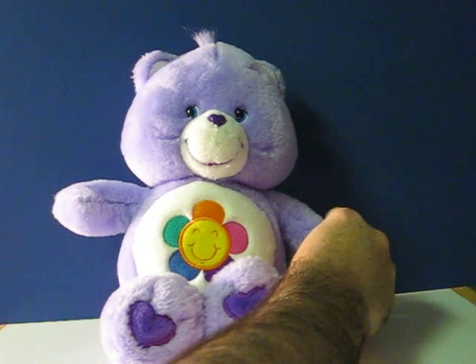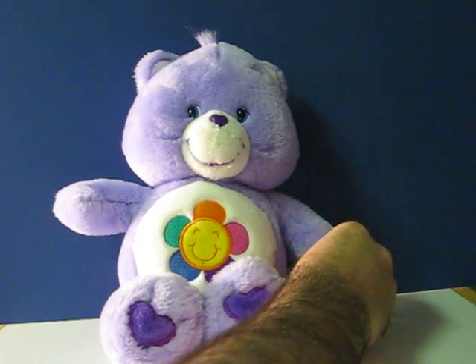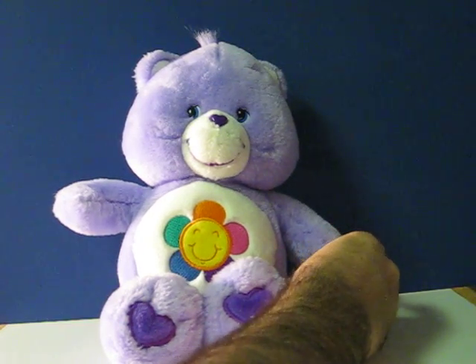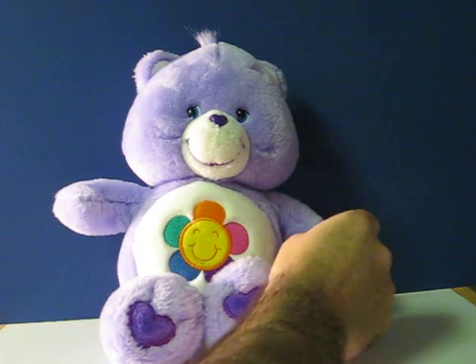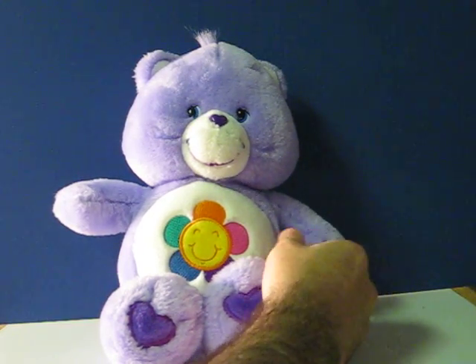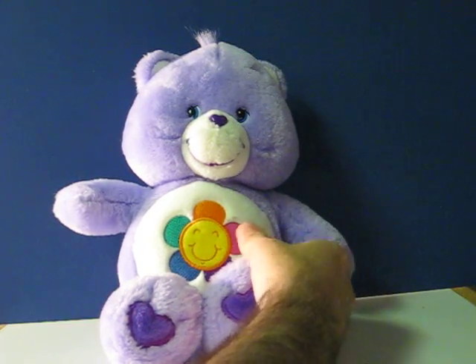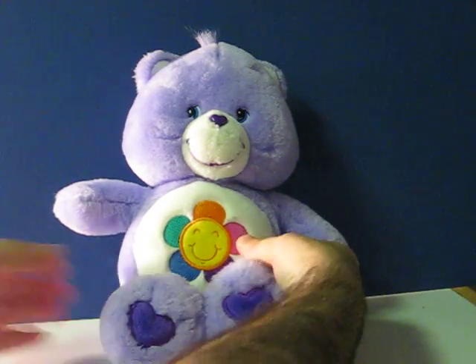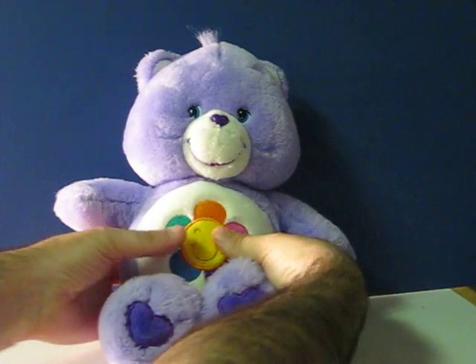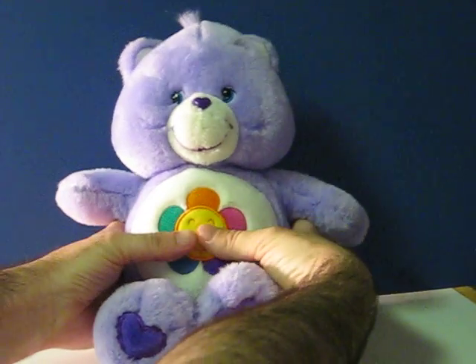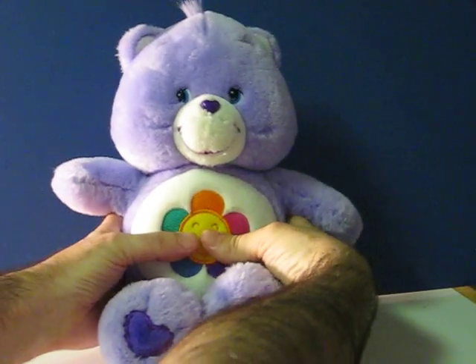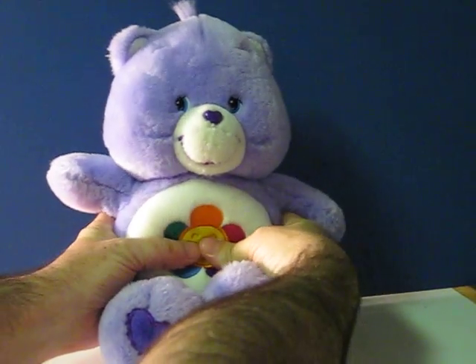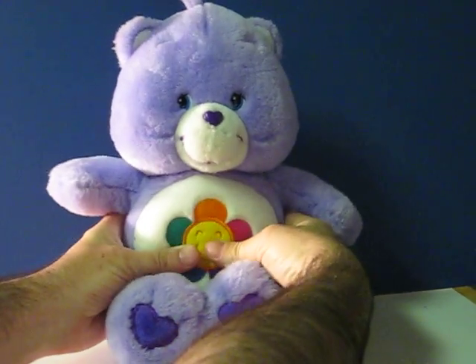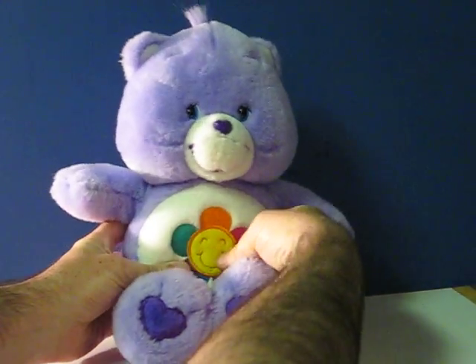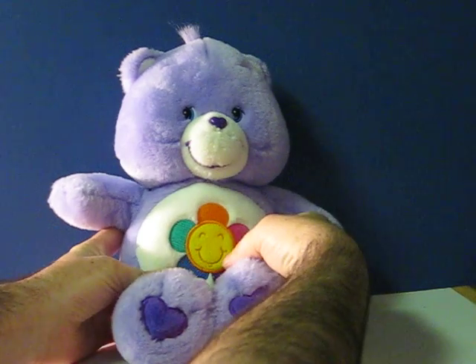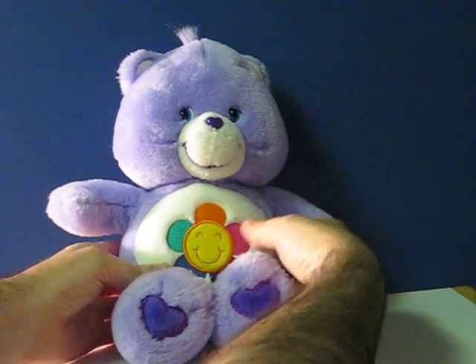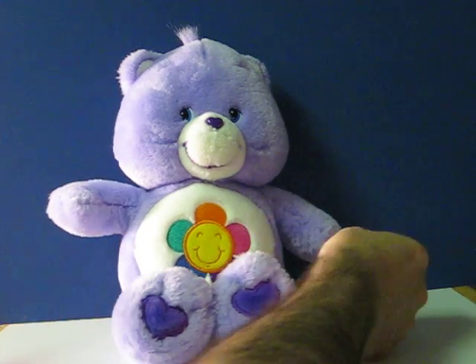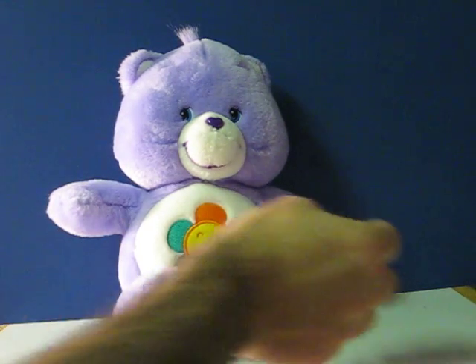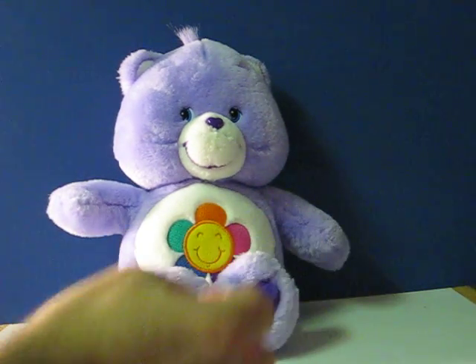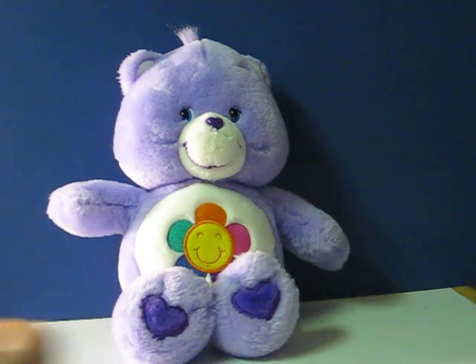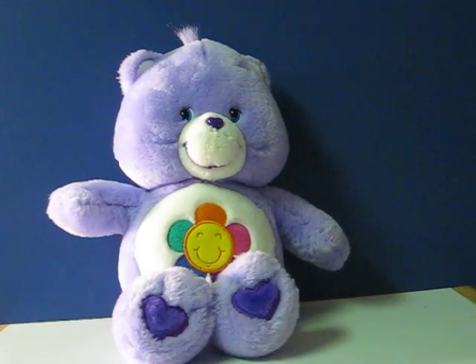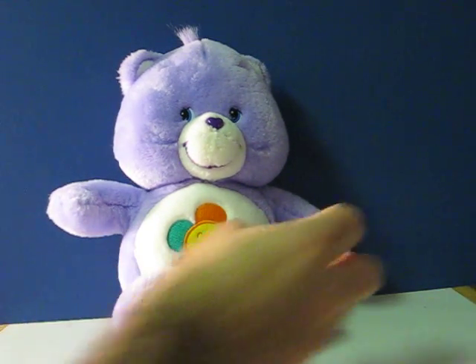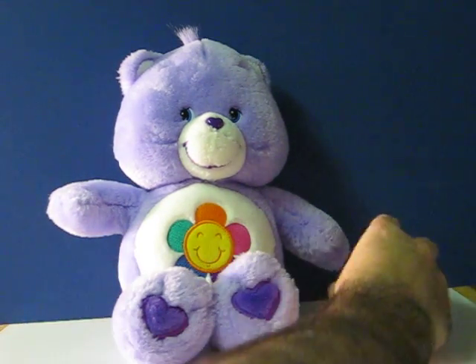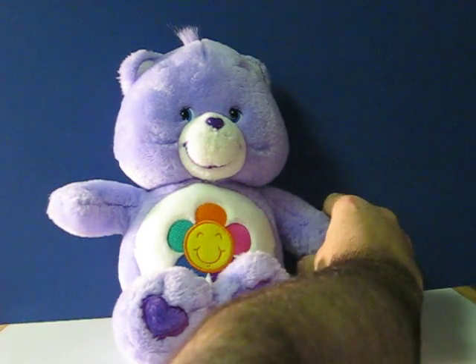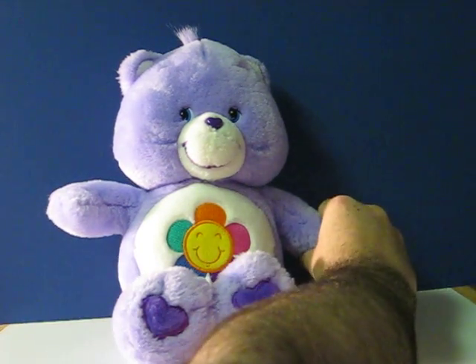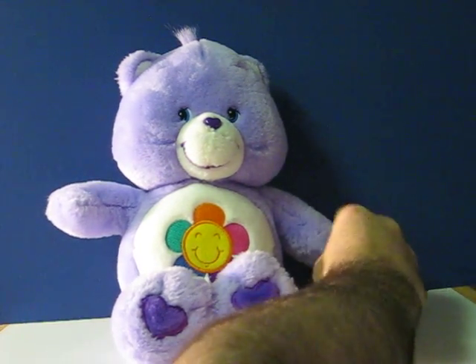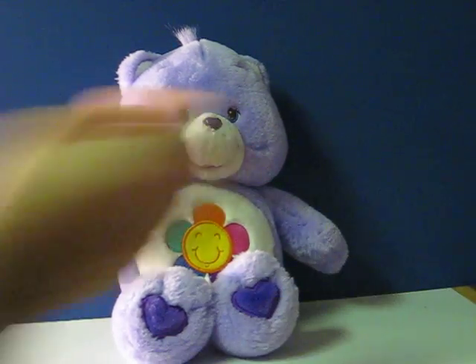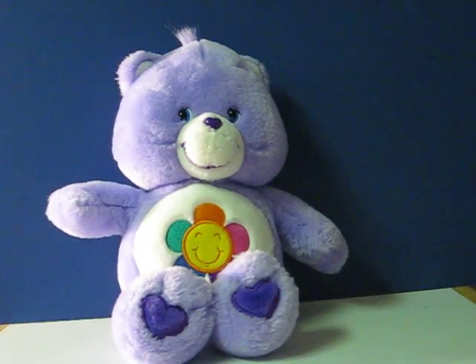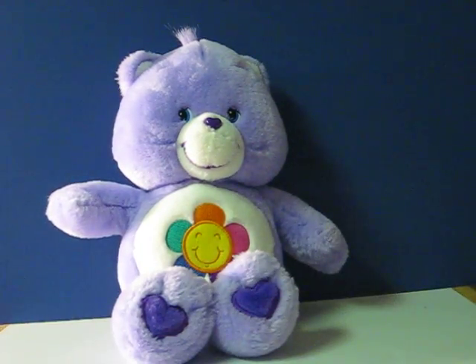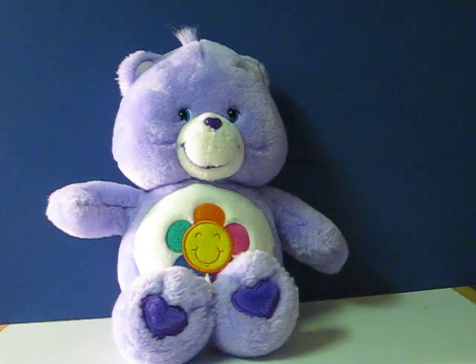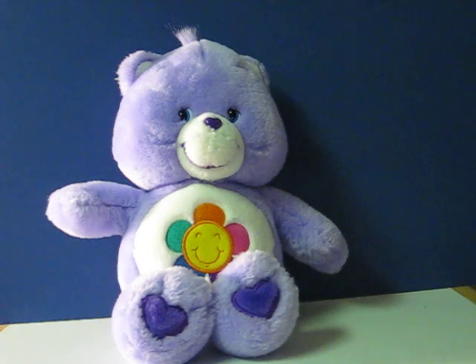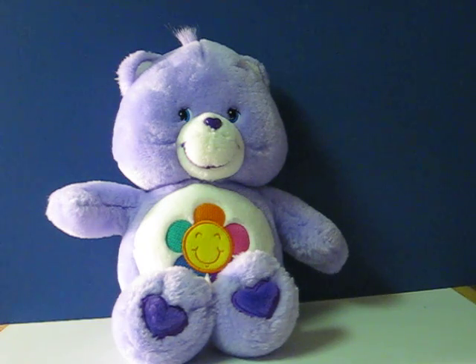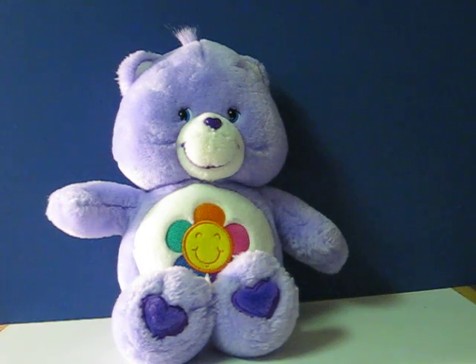Hug me if you want to be friends. The fun lasts long when we all get along. Everyone is special in their own special way.